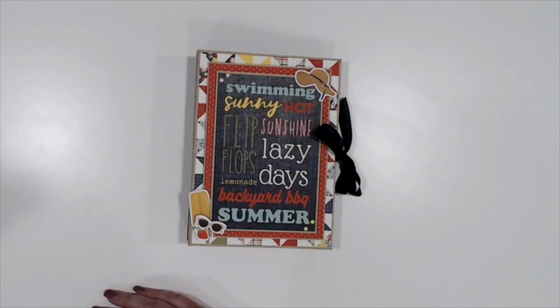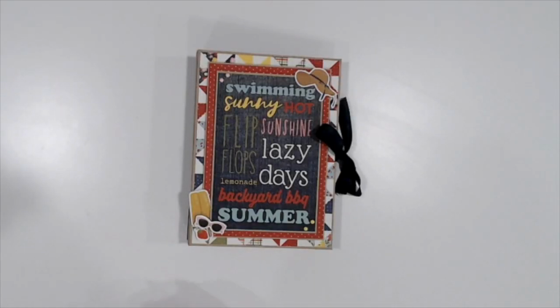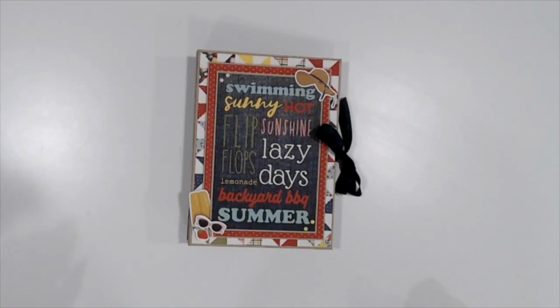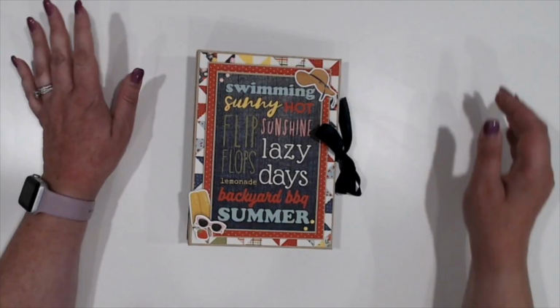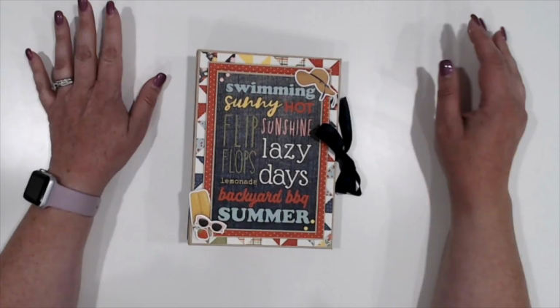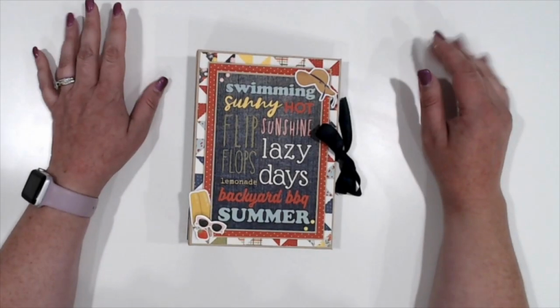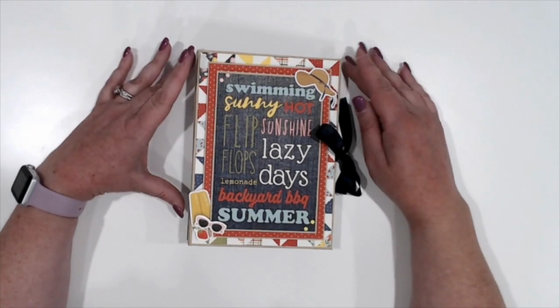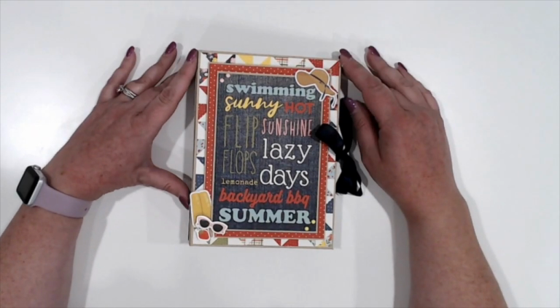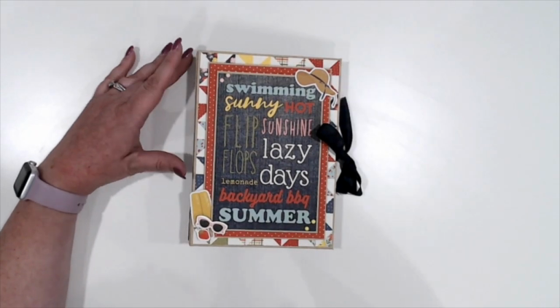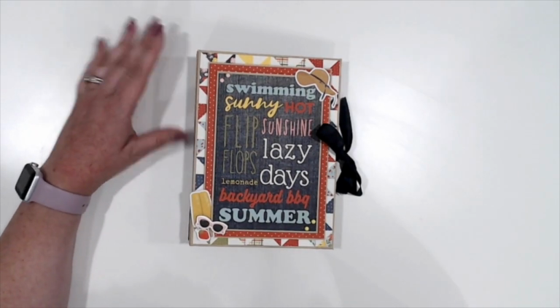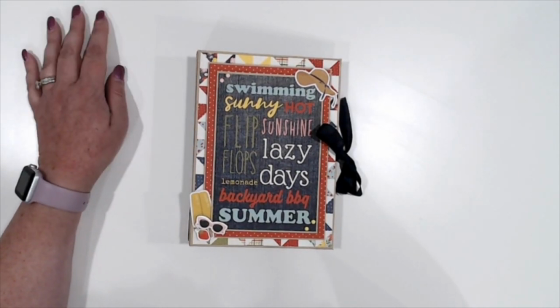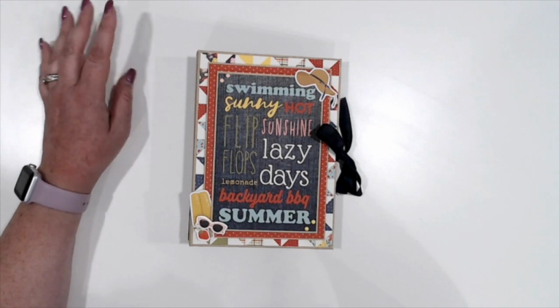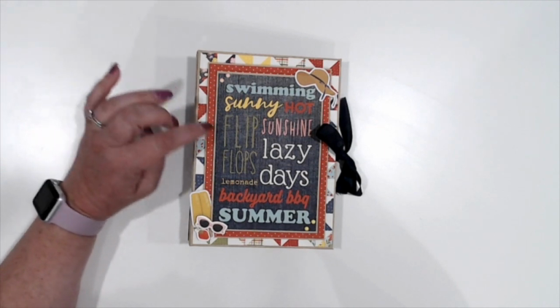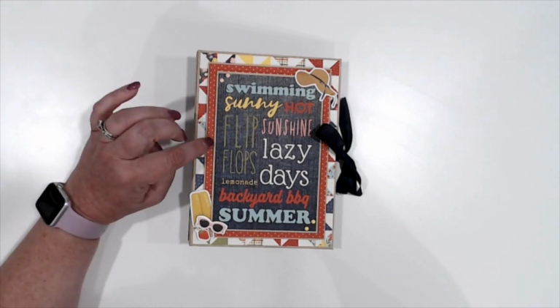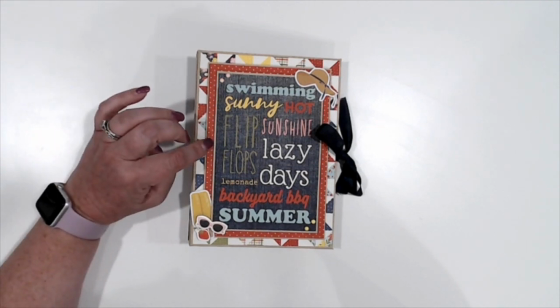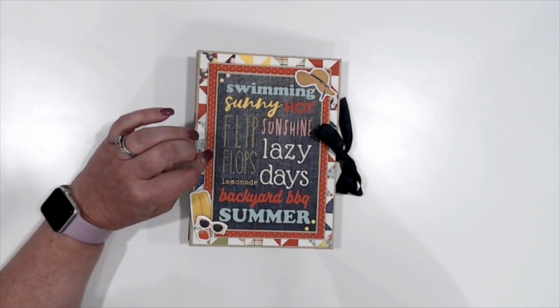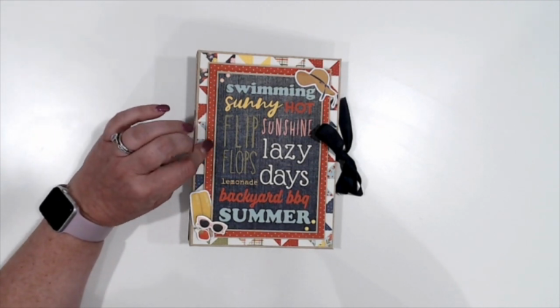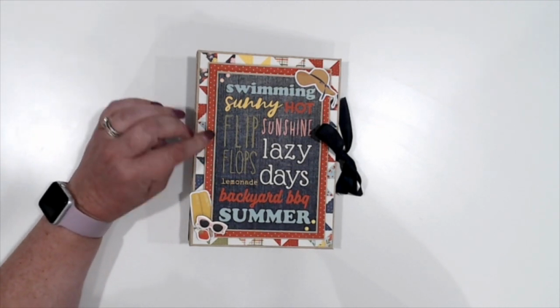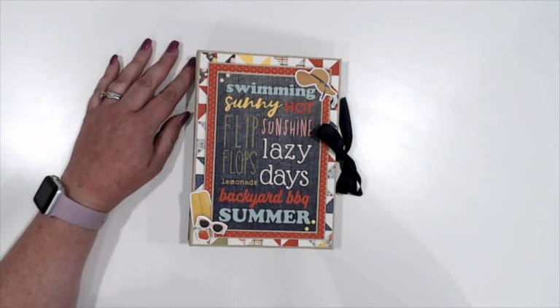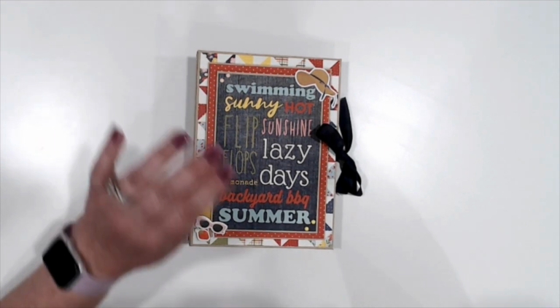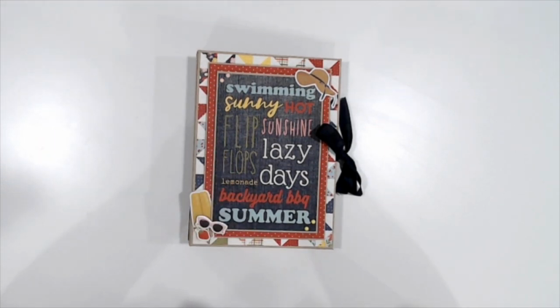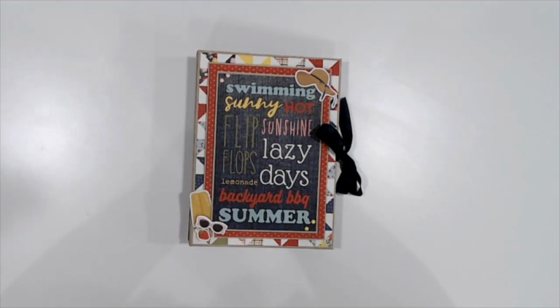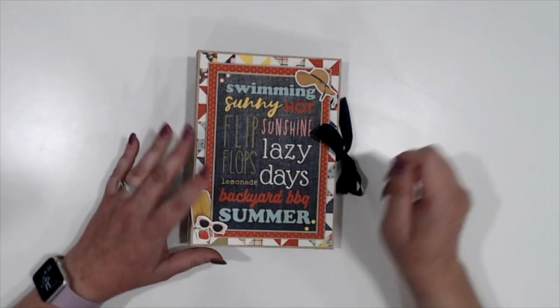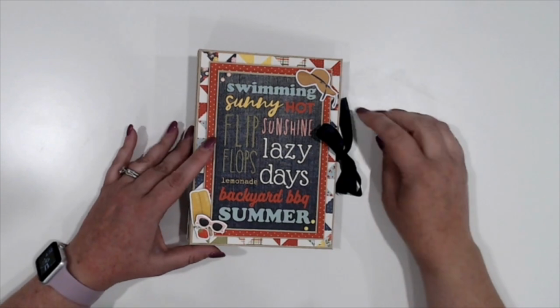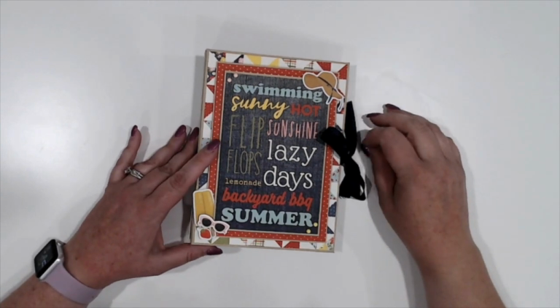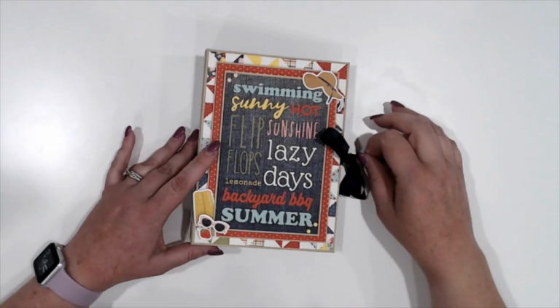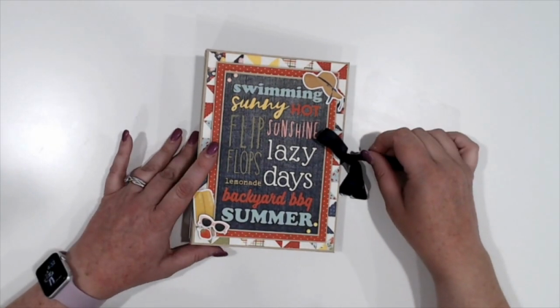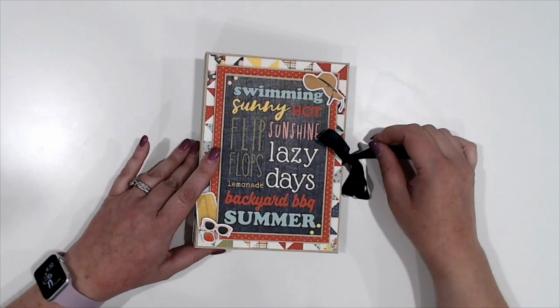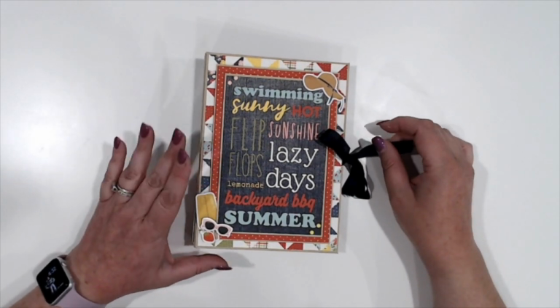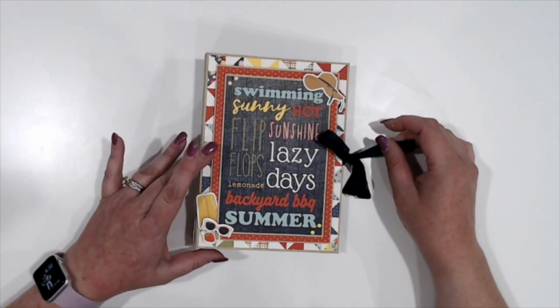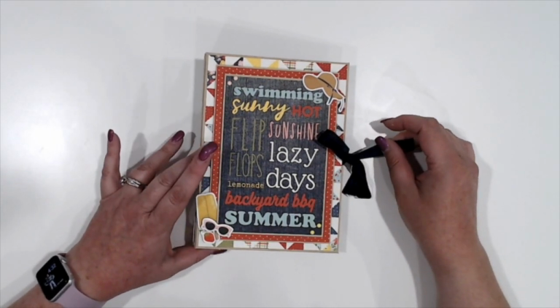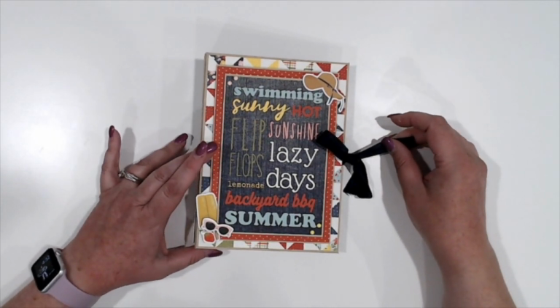Hi everybody, Jennifer from Scrapping Under the Influence. I am back today with my third and final project using Simple Stories Summer Farmhouse paper. For this one, I have a super, super simple double waterfall folio.